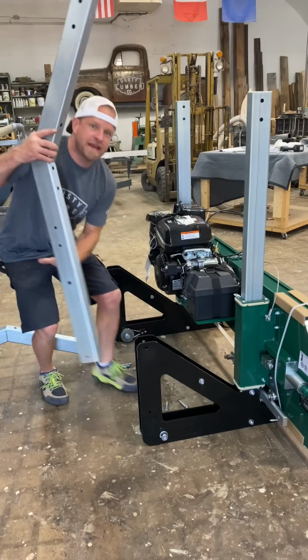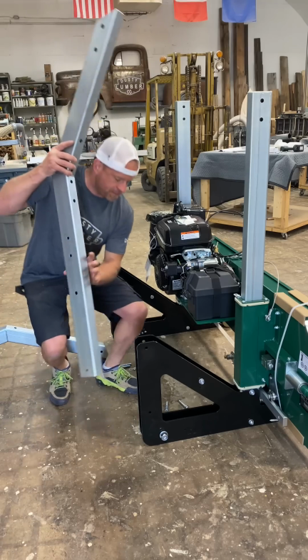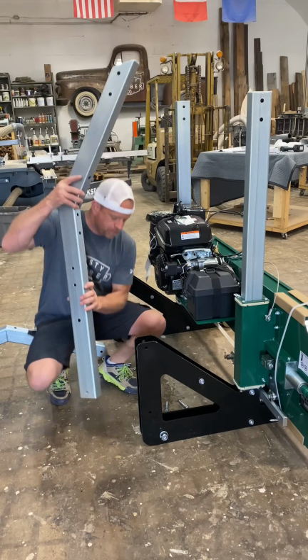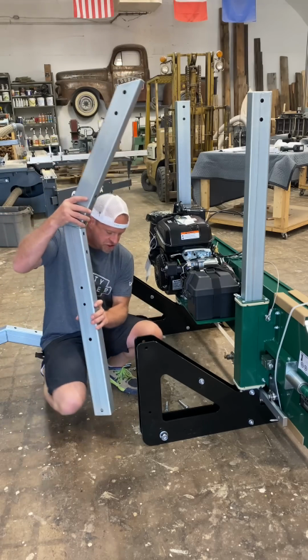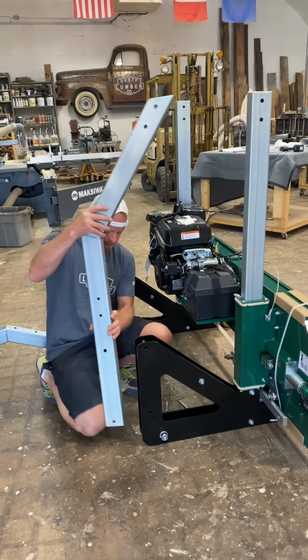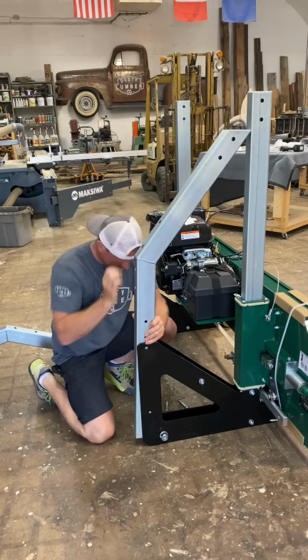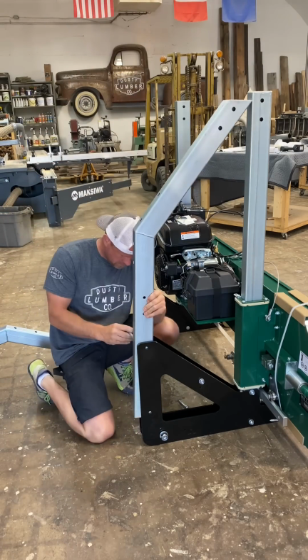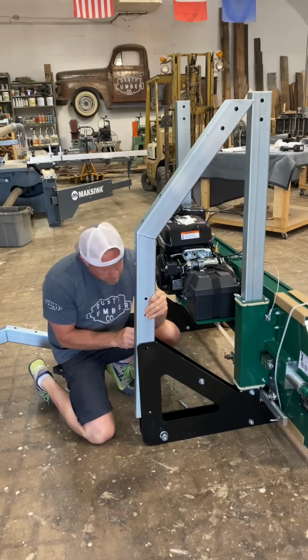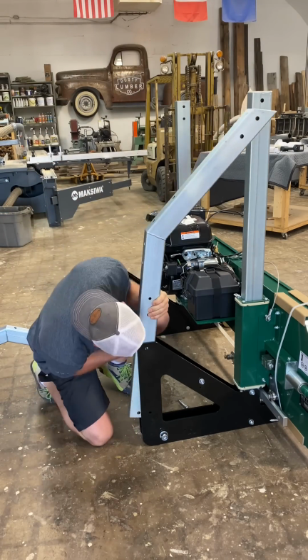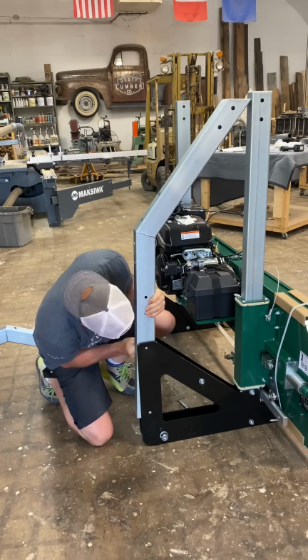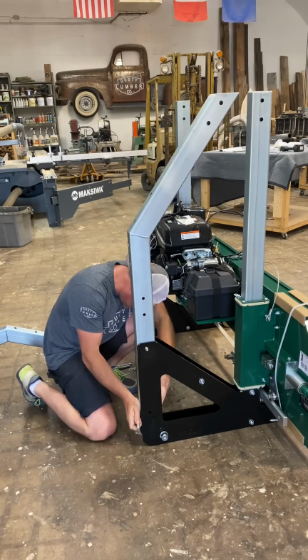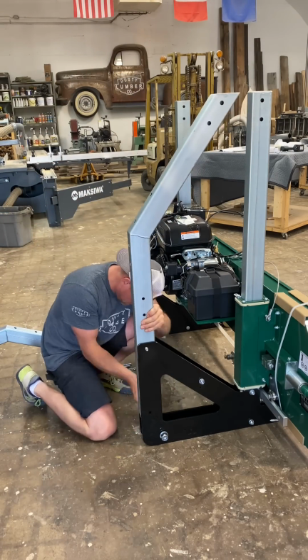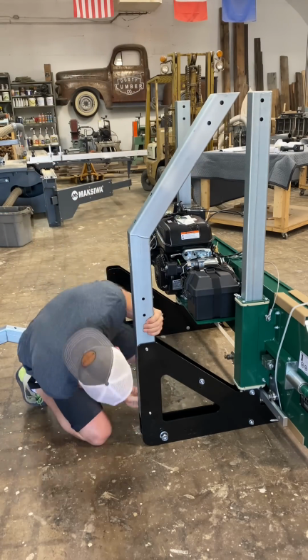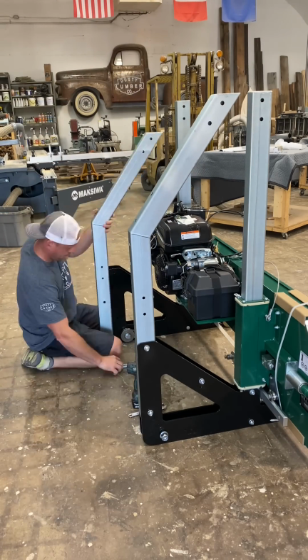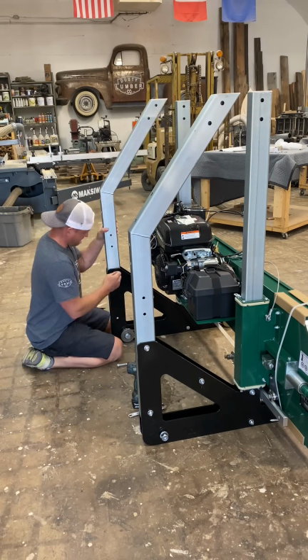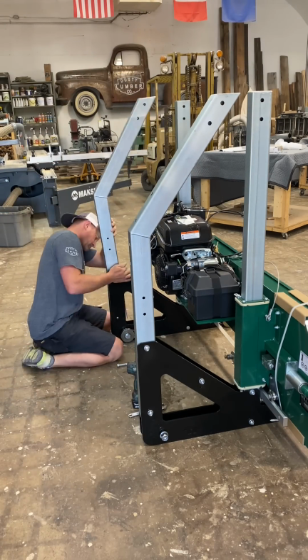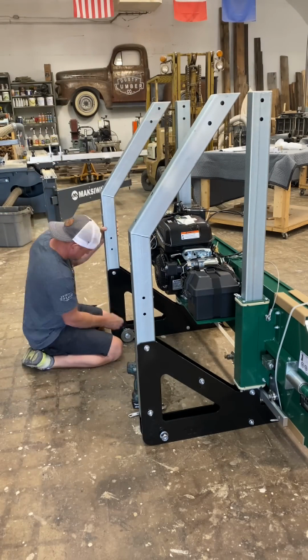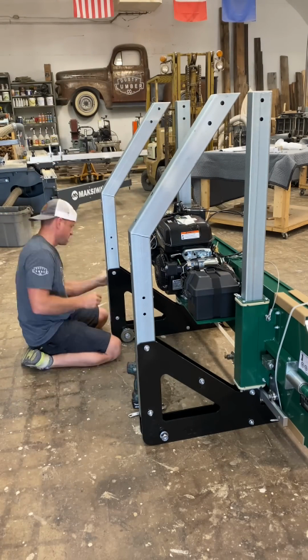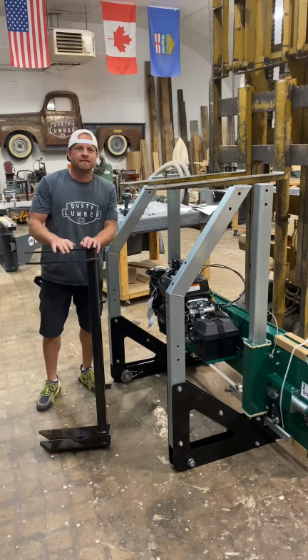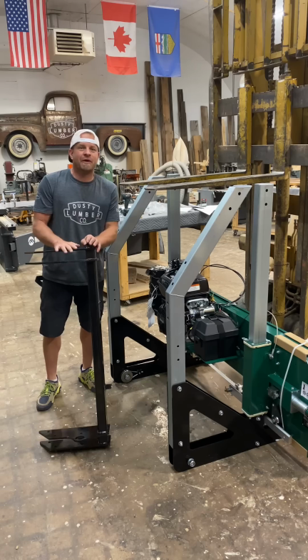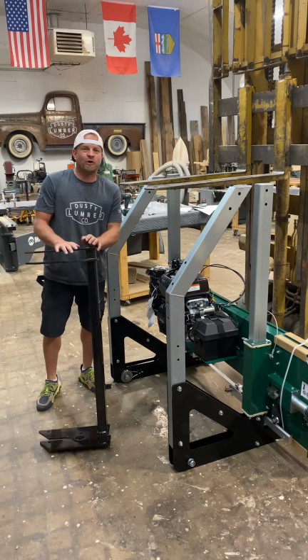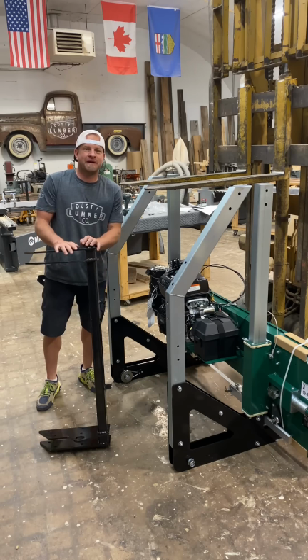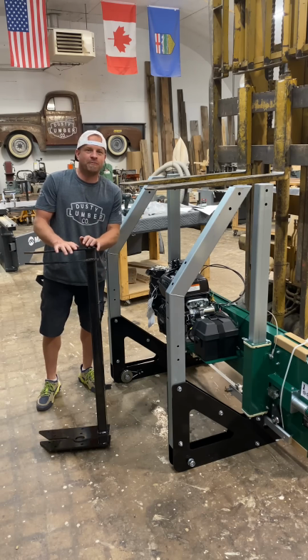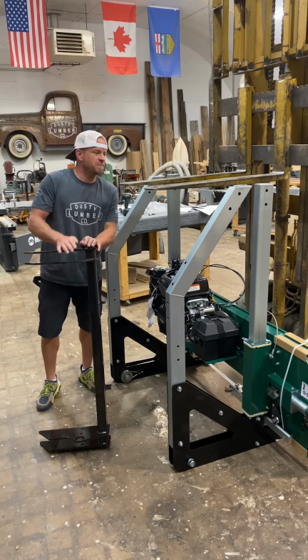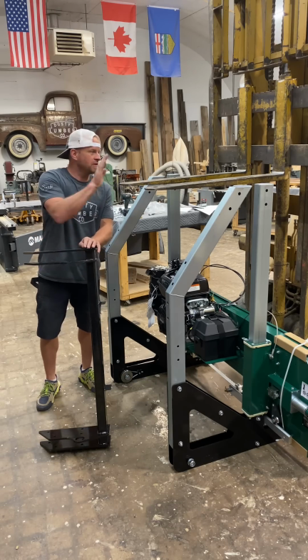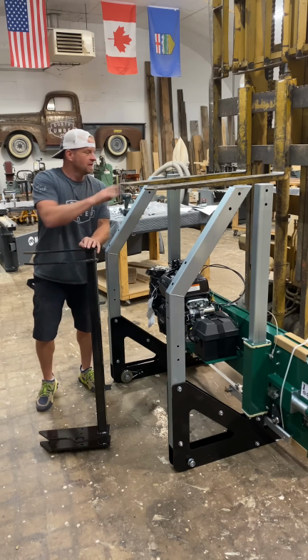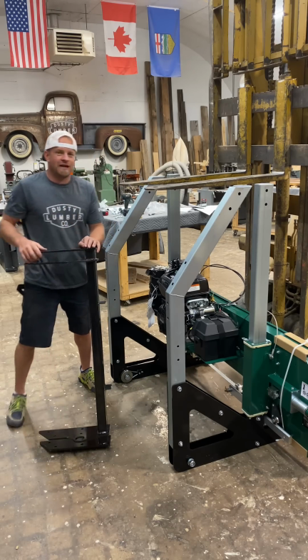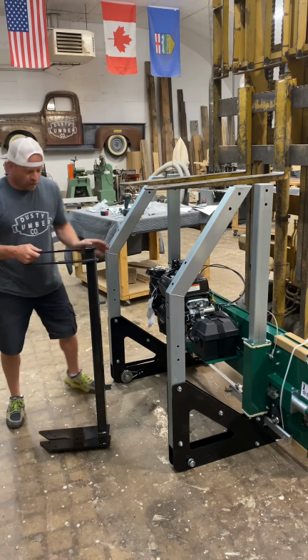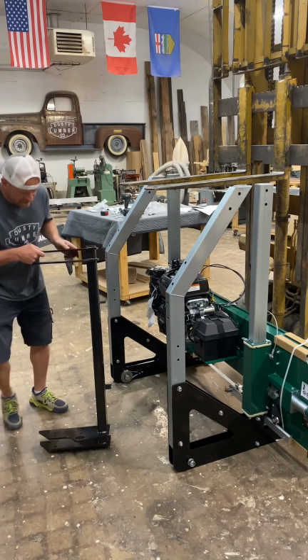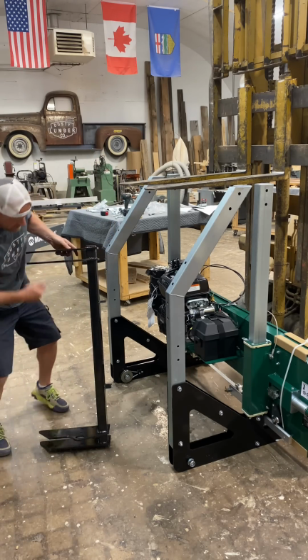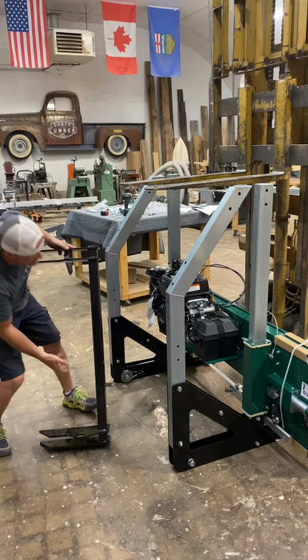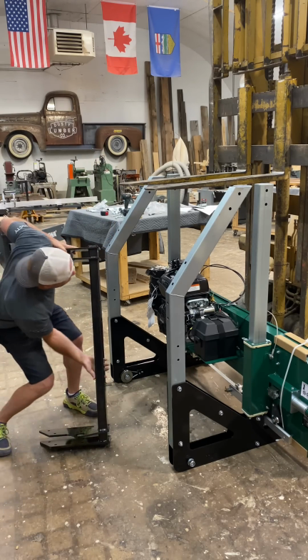Next up are the rear posts. Now we've got to put on the big top crossmember — I've got my forklift to help me out because I'm here alone.